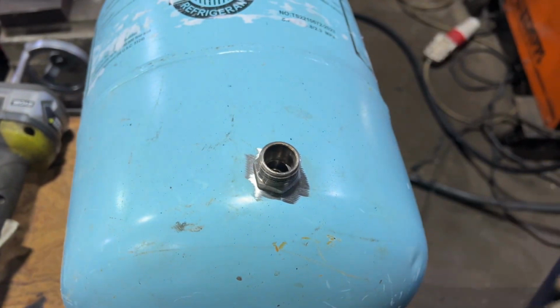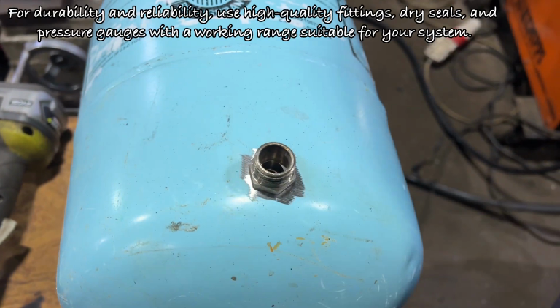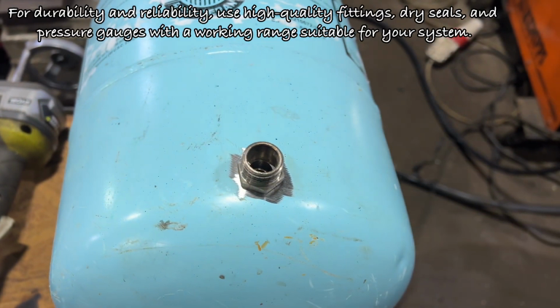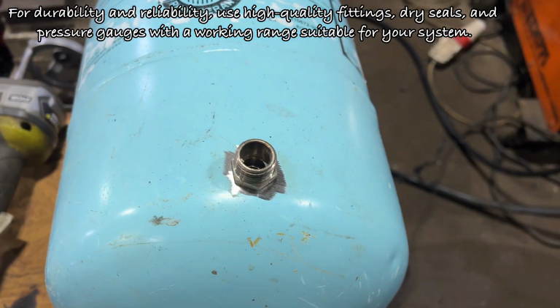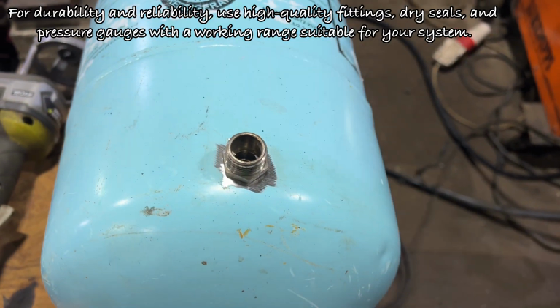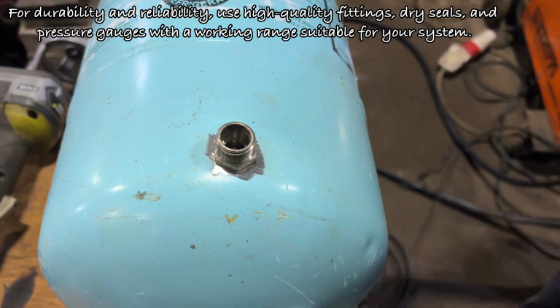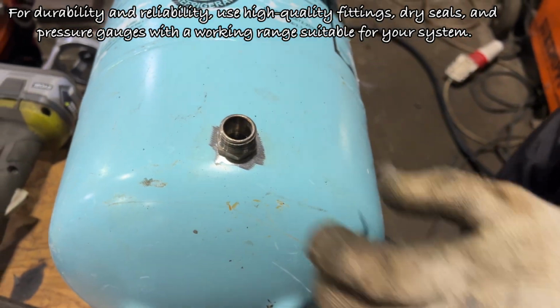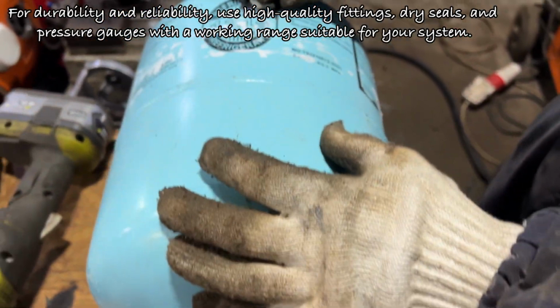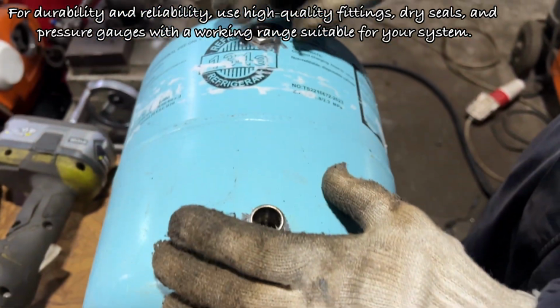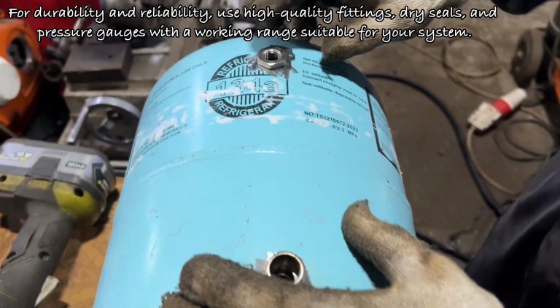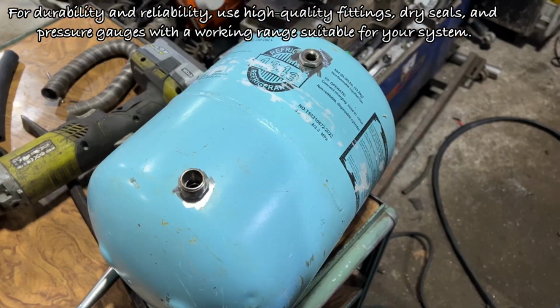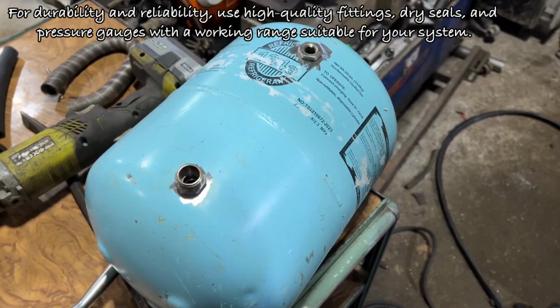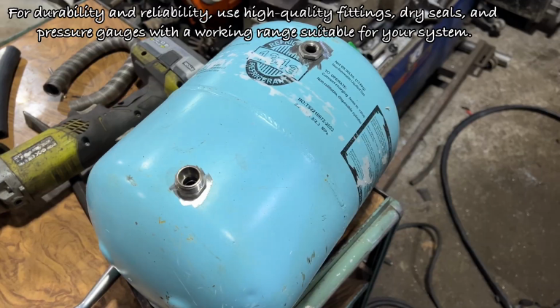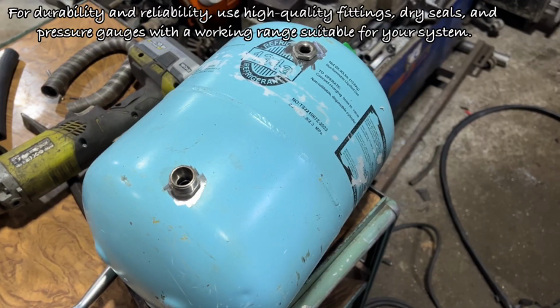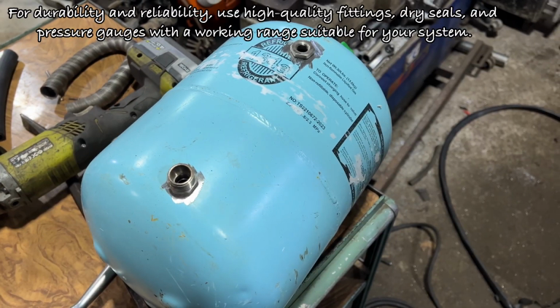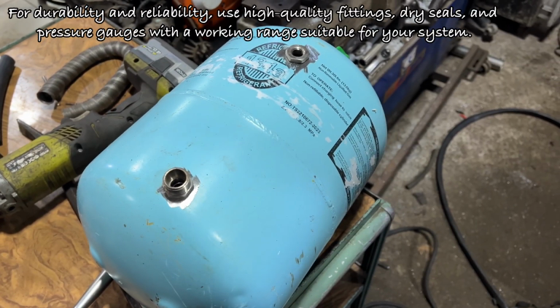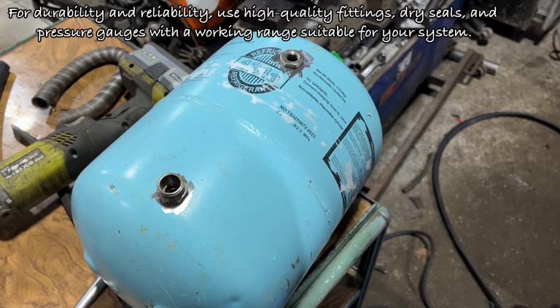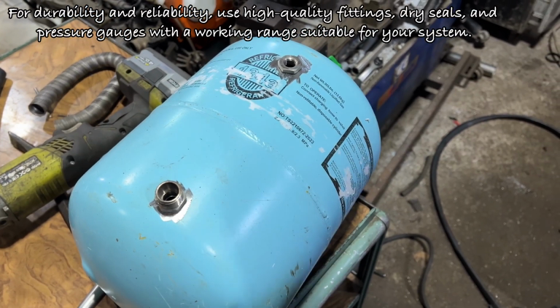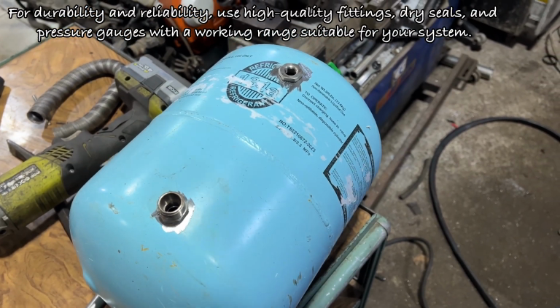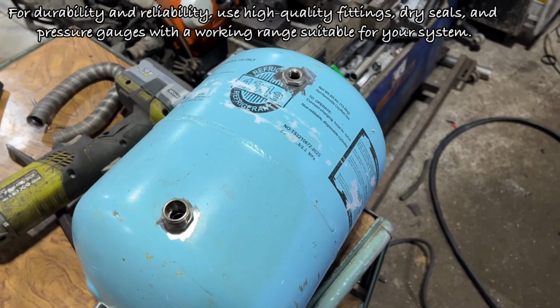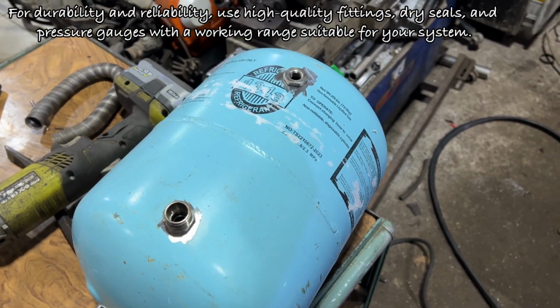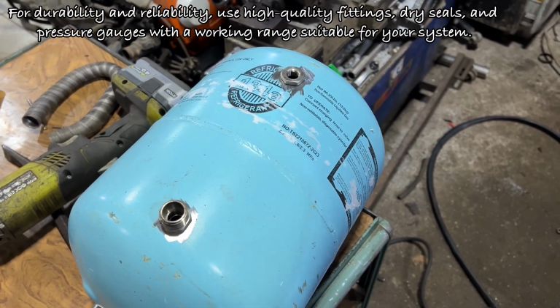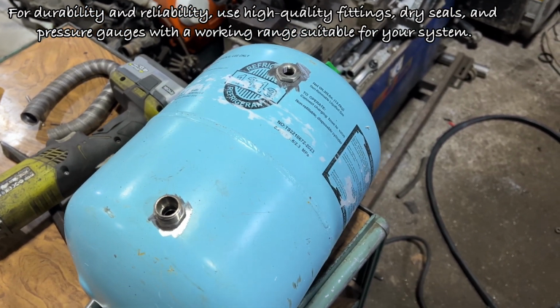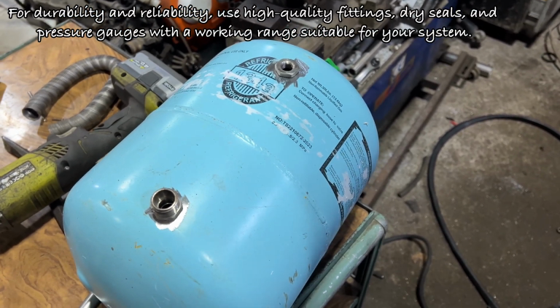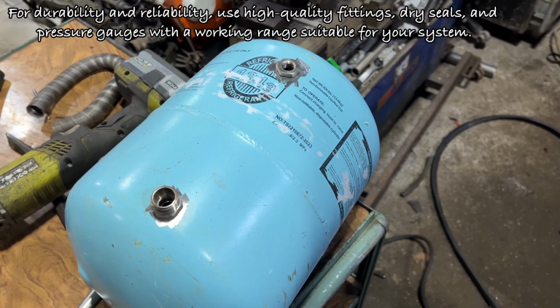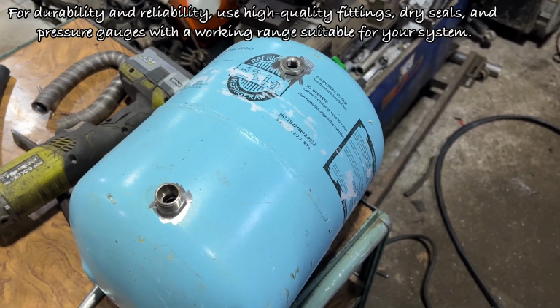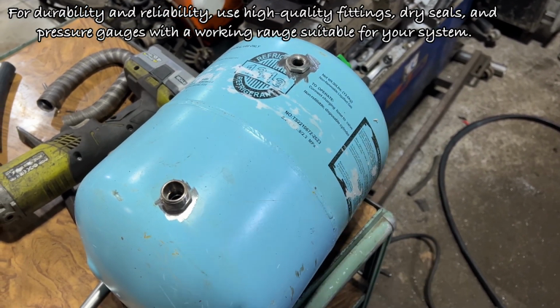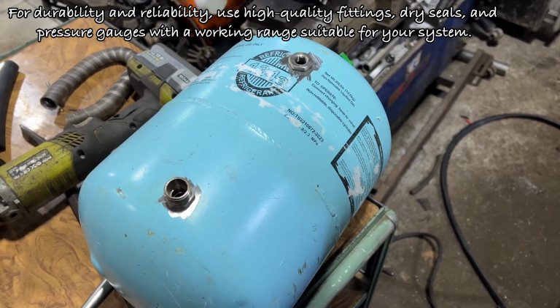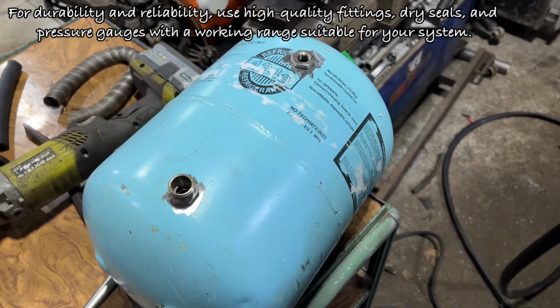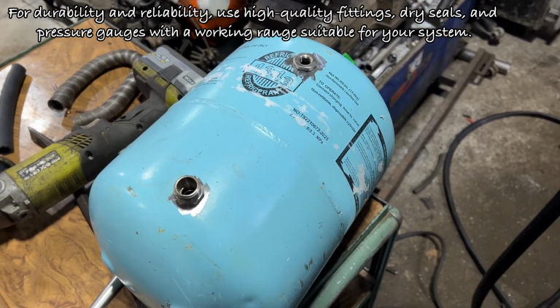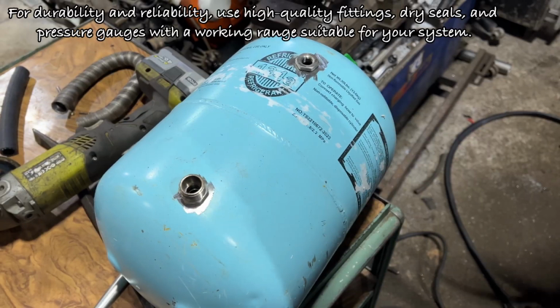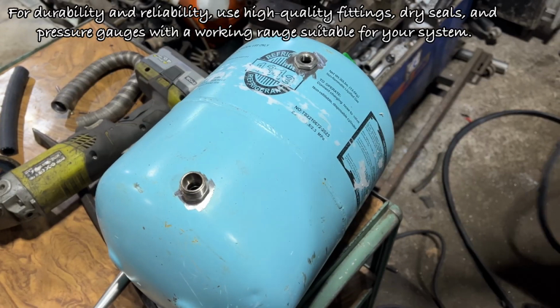For durability and reliability, use high-quality fittings, dry seals, and pressure gauges with a working range suitable for your system.